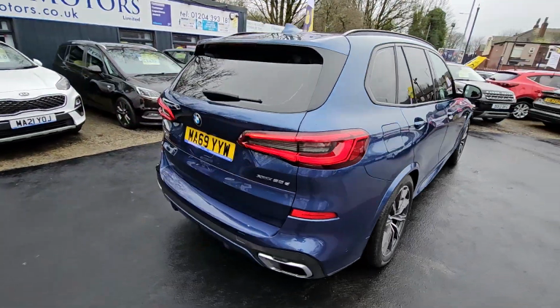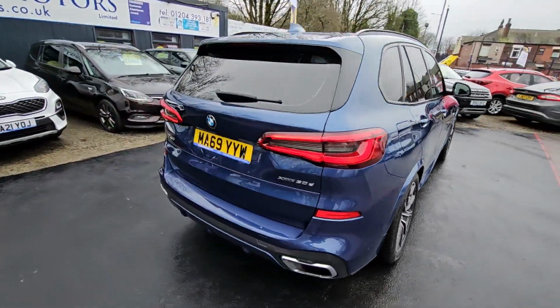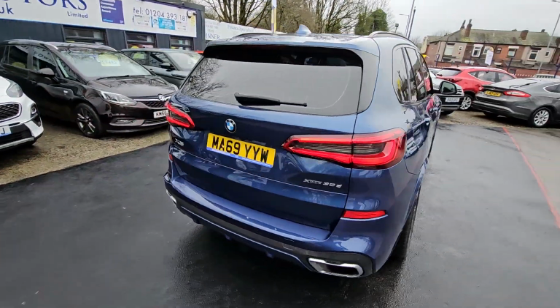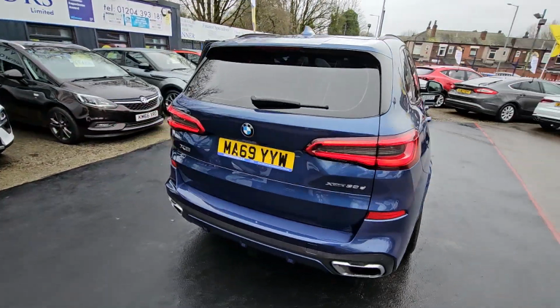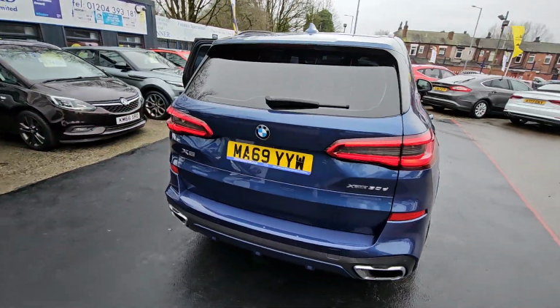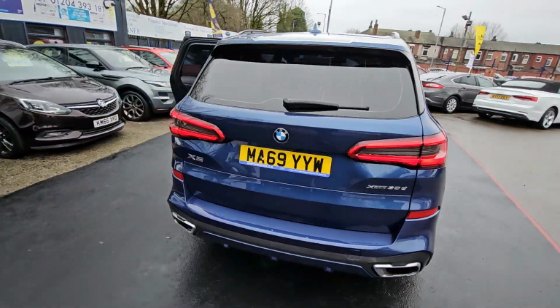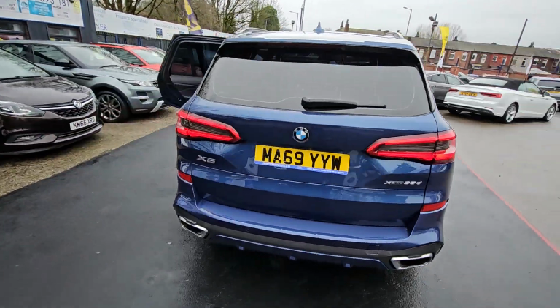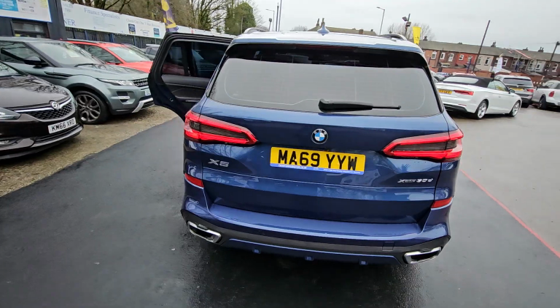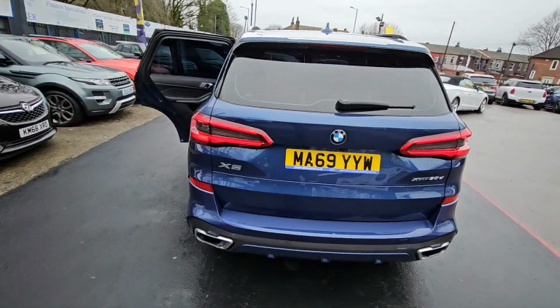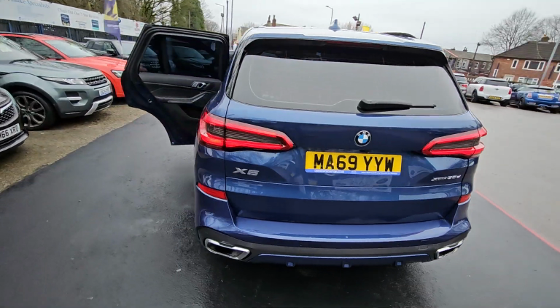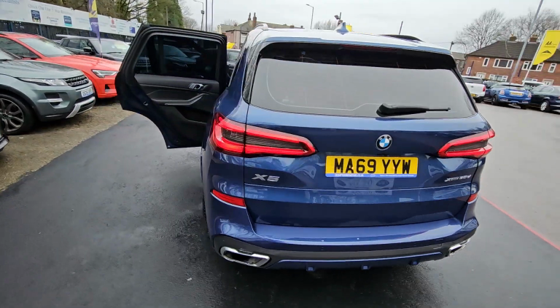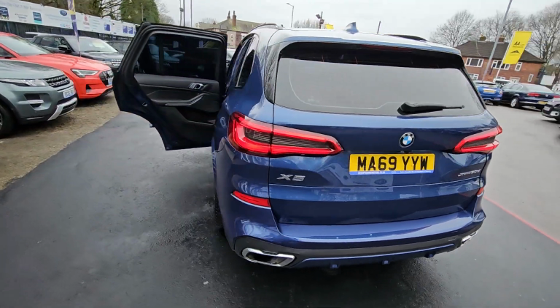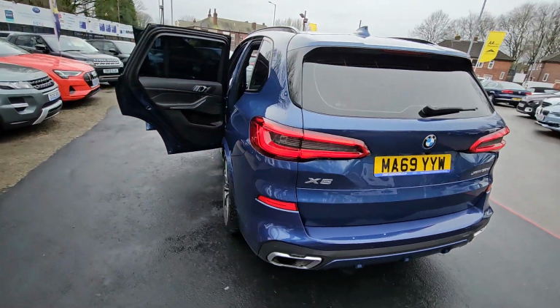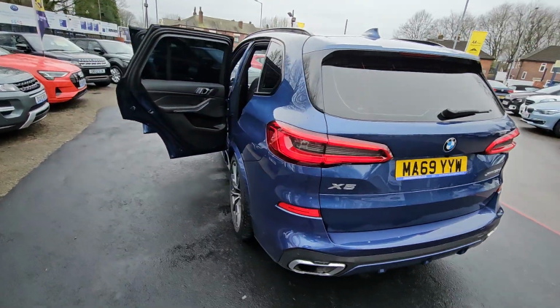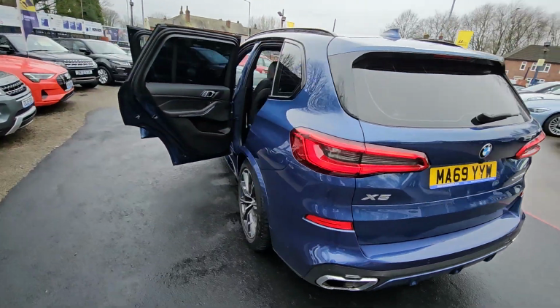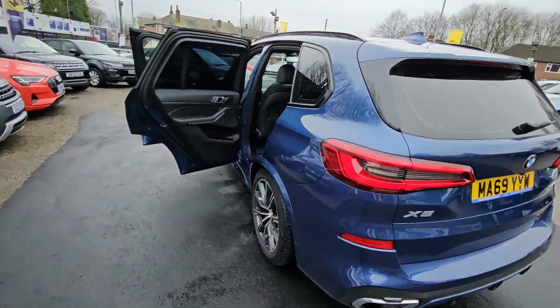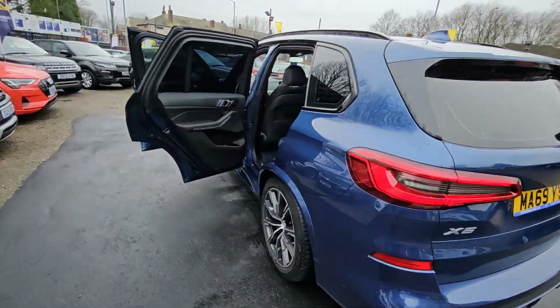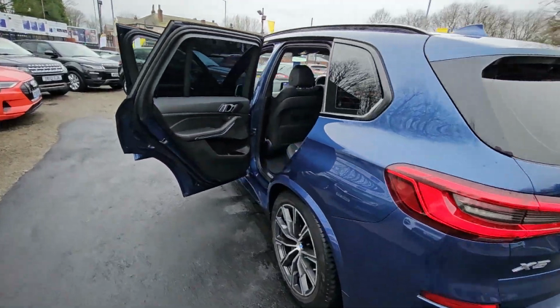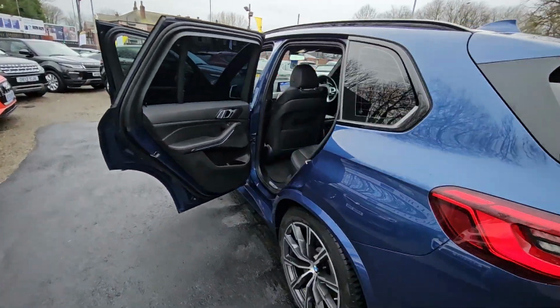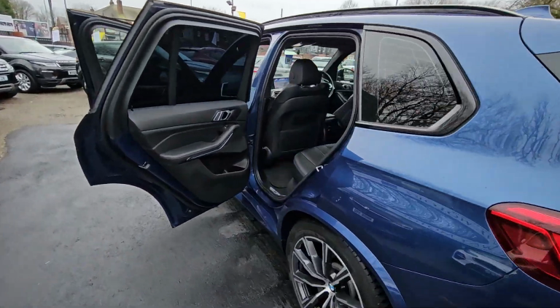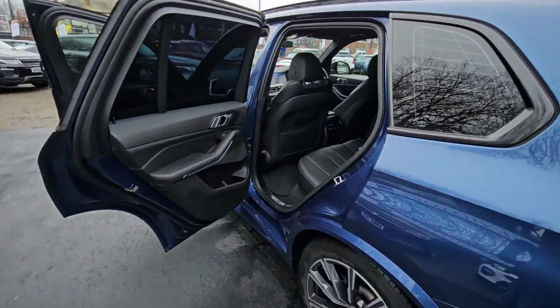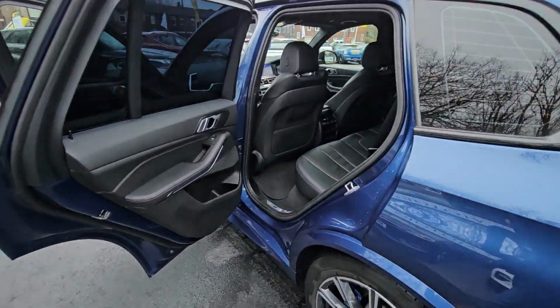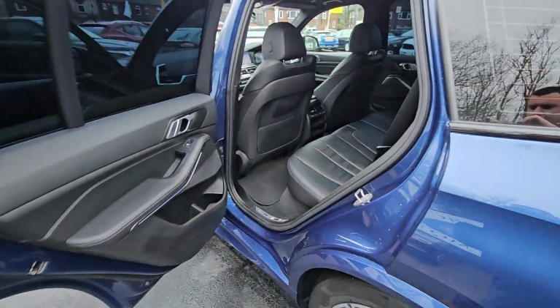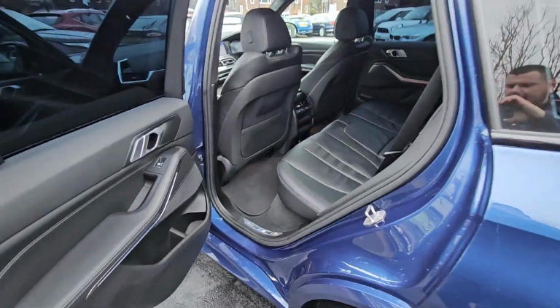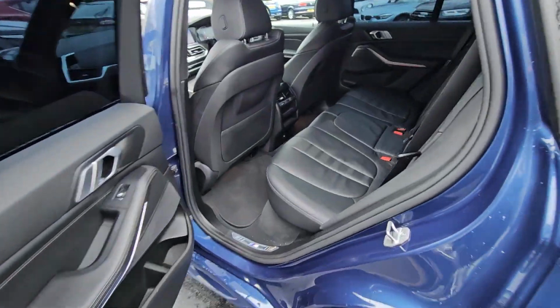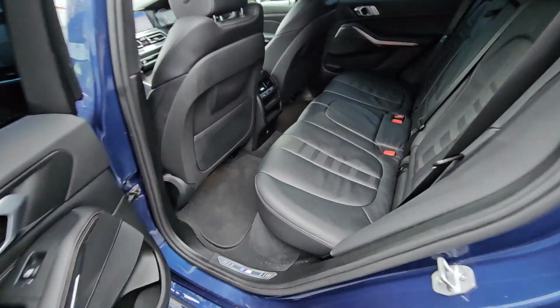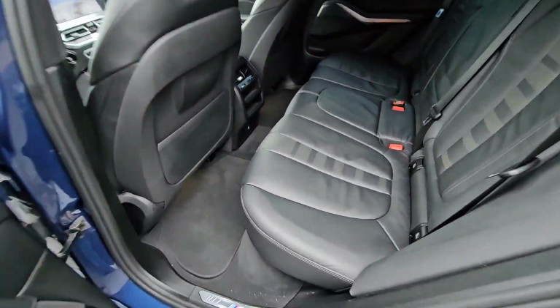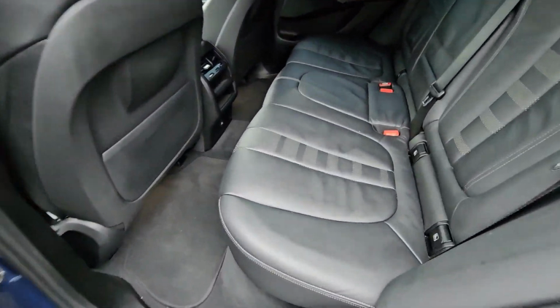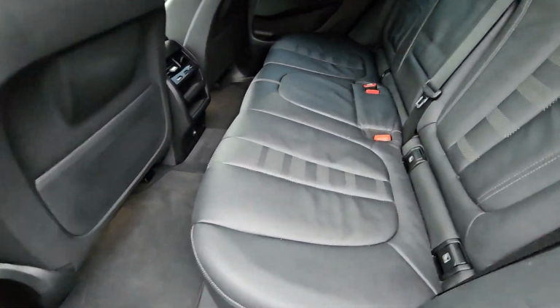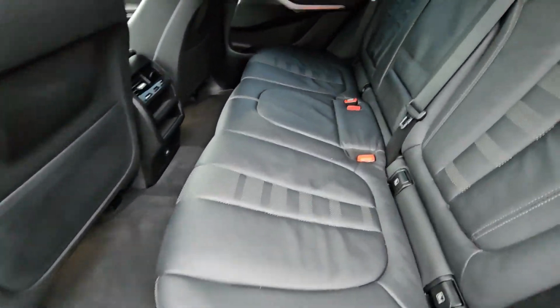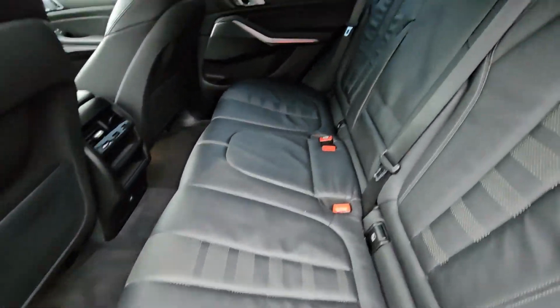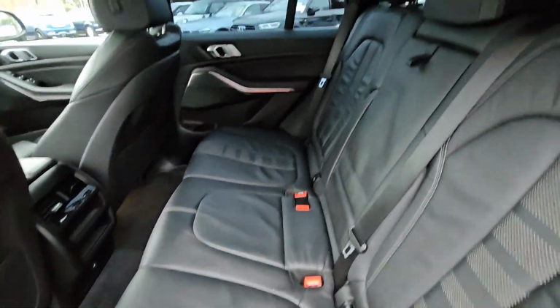Hi everyone, it's Braden at Cromptoway Motors and this is our latest arrival. This is a stunning 2019 69 plate BMW X5 M Sport.